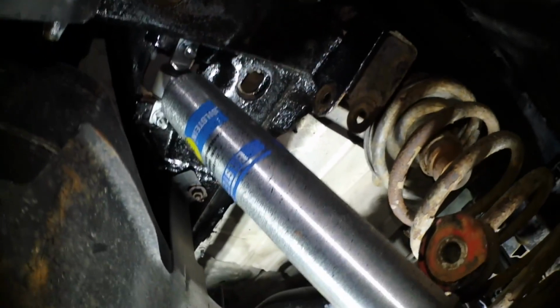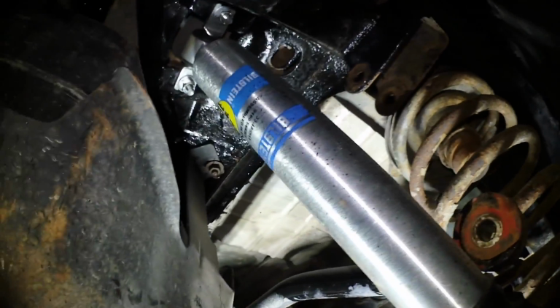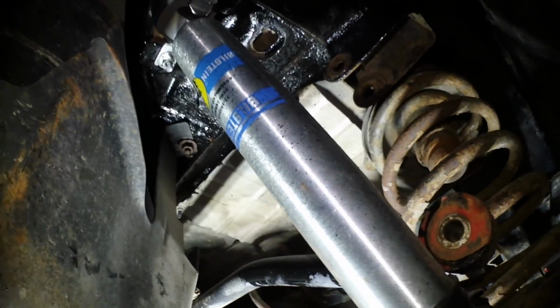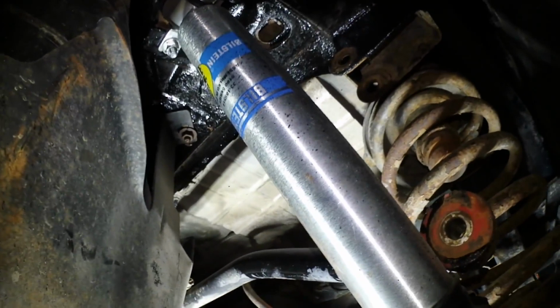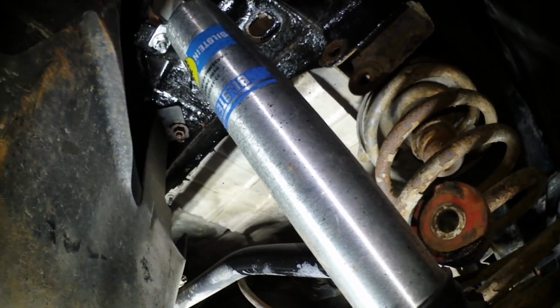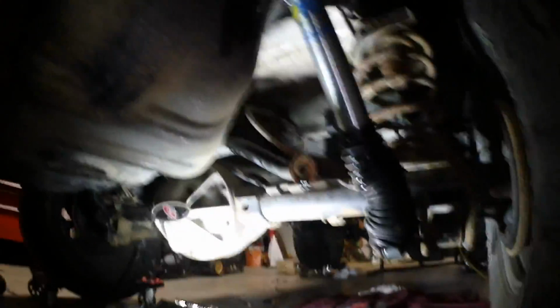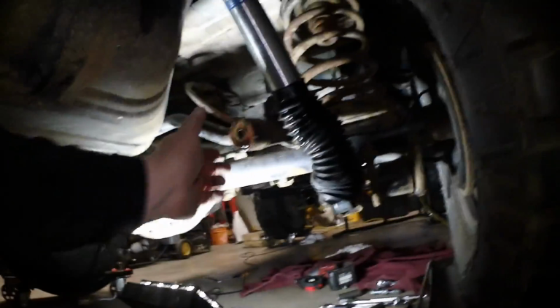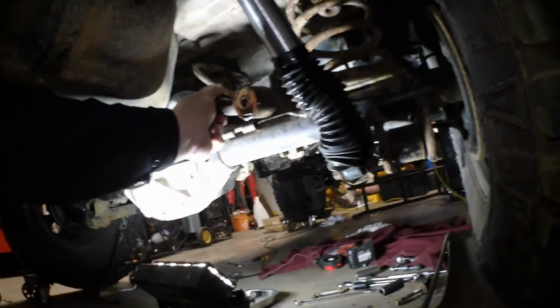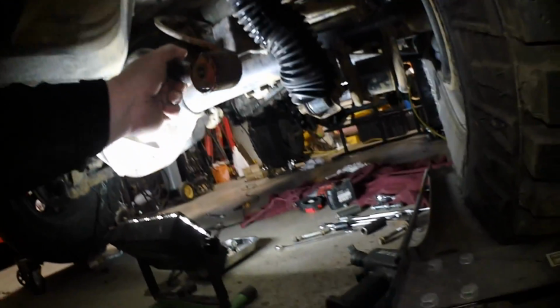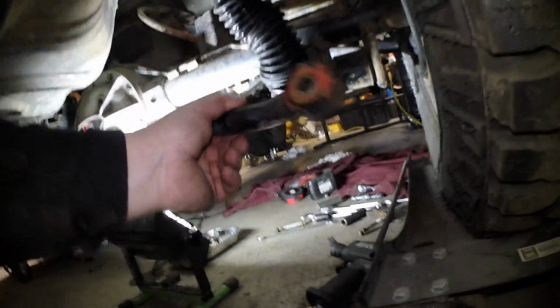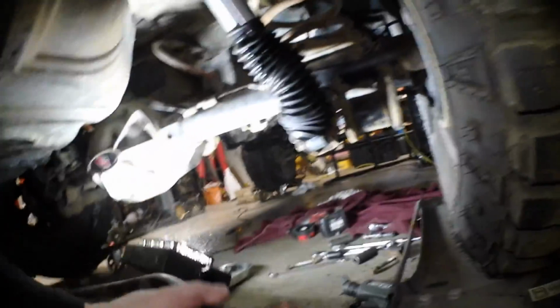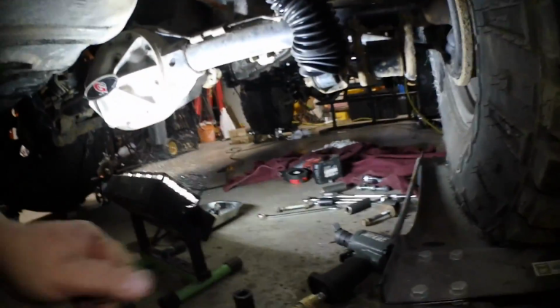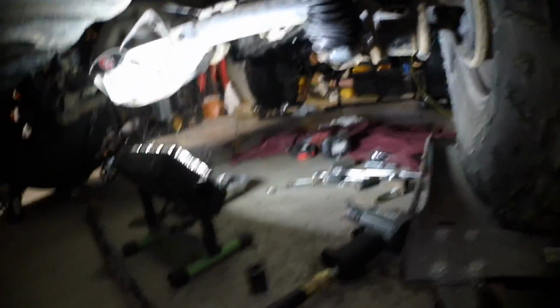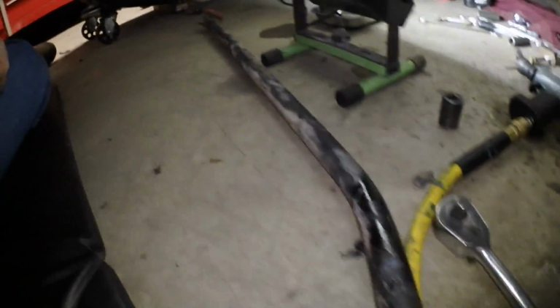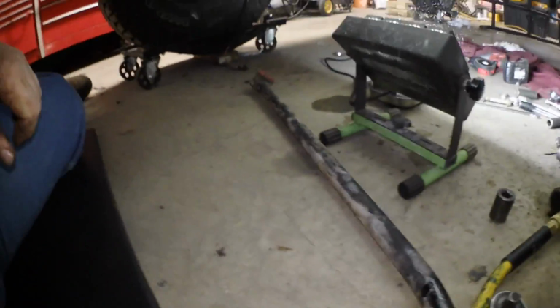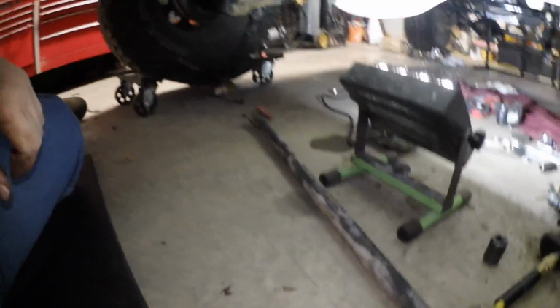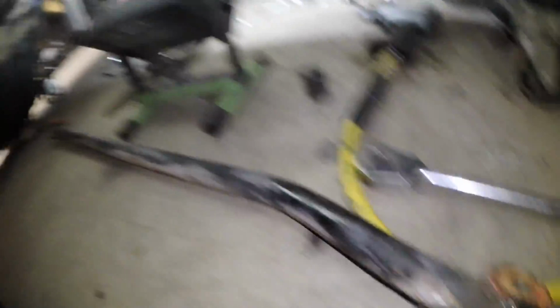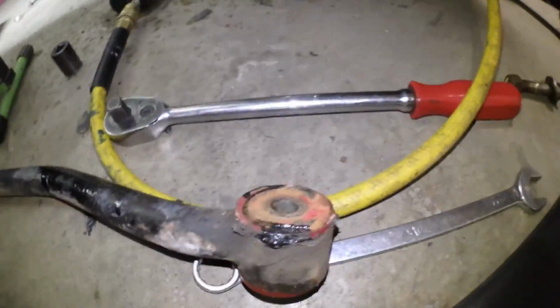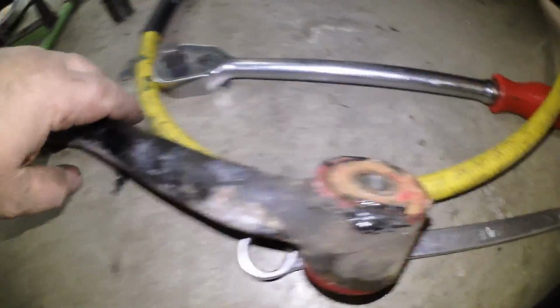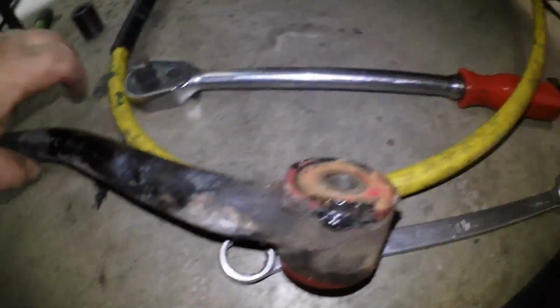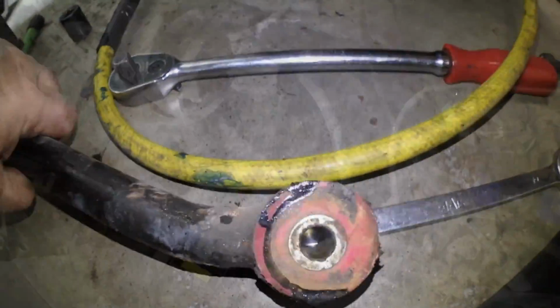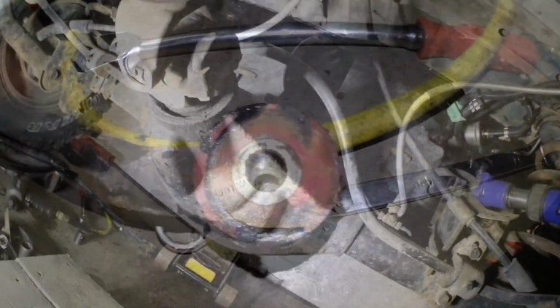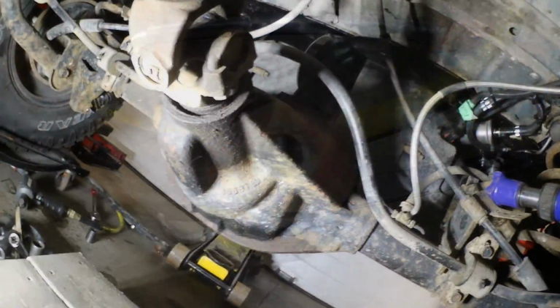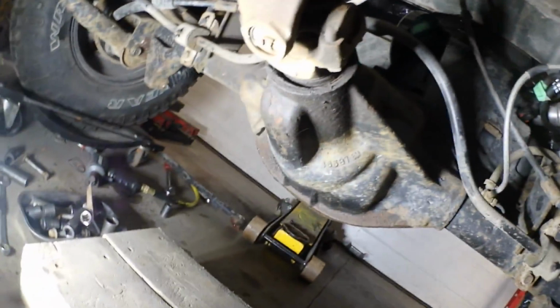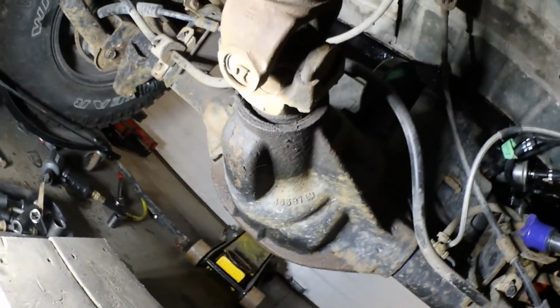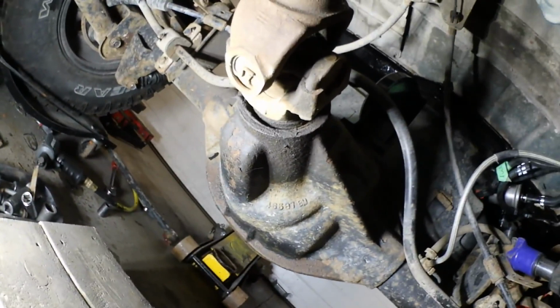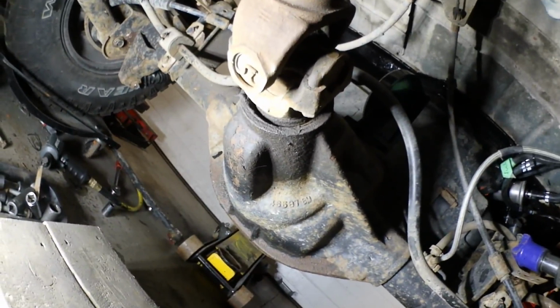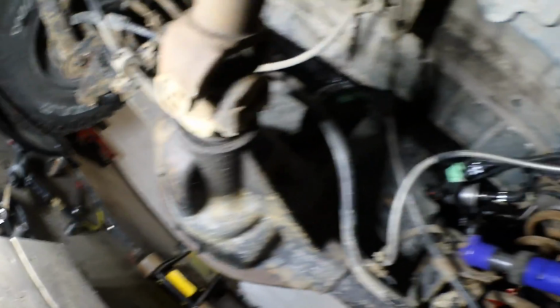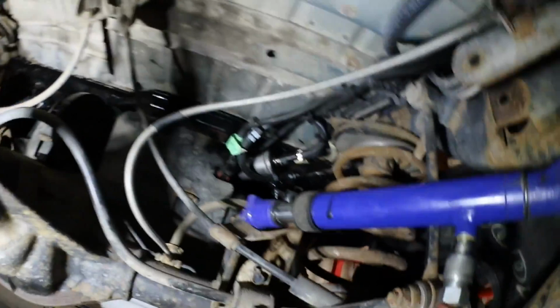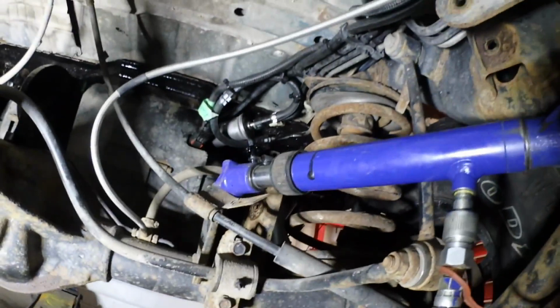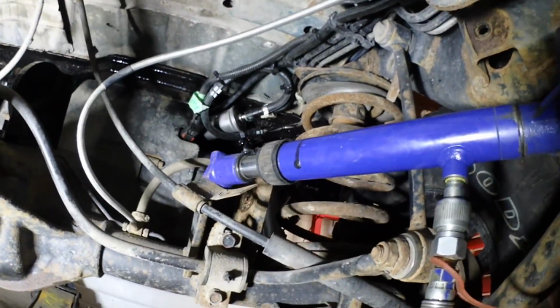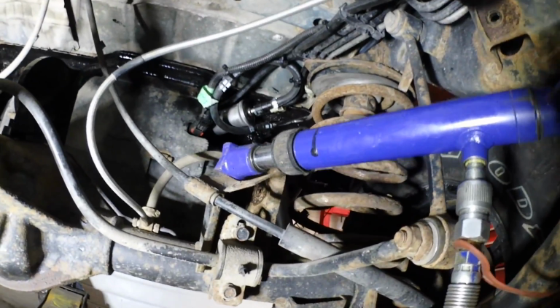The last thing I've got to do before we can adjust the pinion angle is to remove the track bar. I do not have an adjustable track bar, but I did another video on this showing how I overcame that situation.